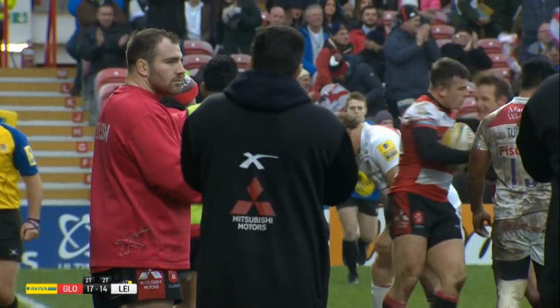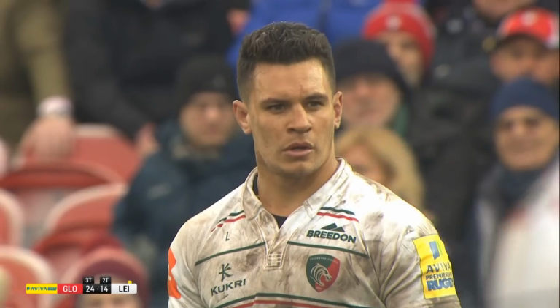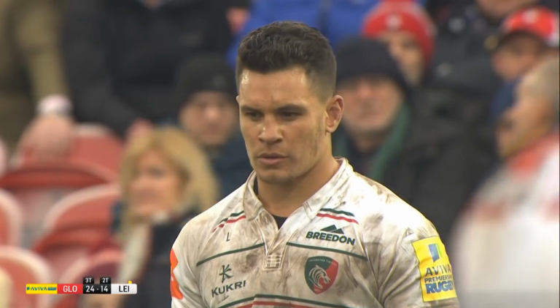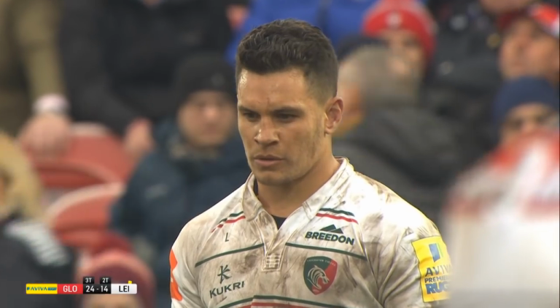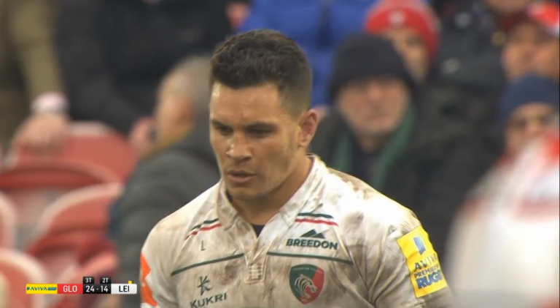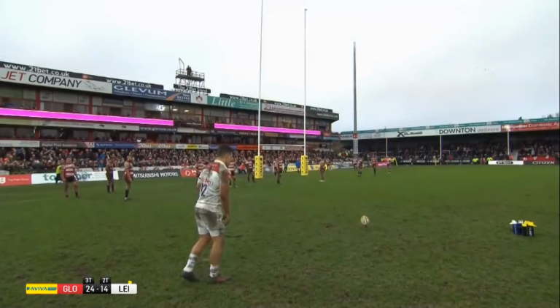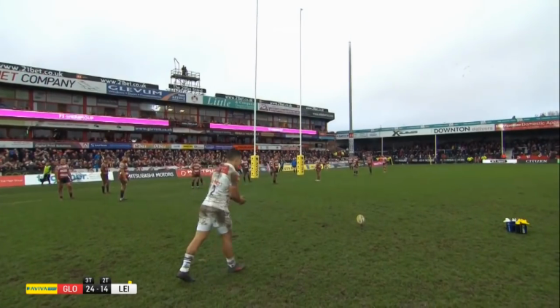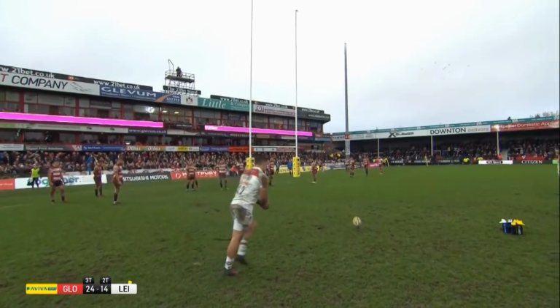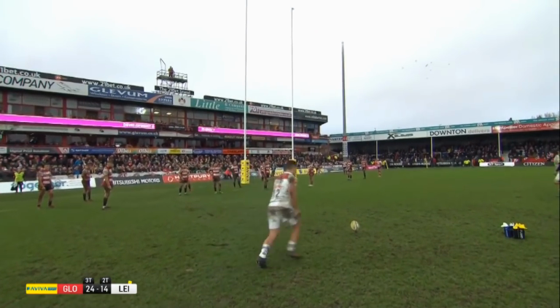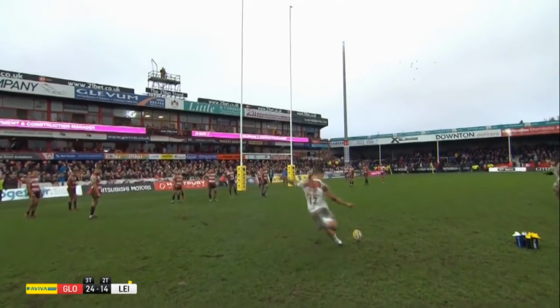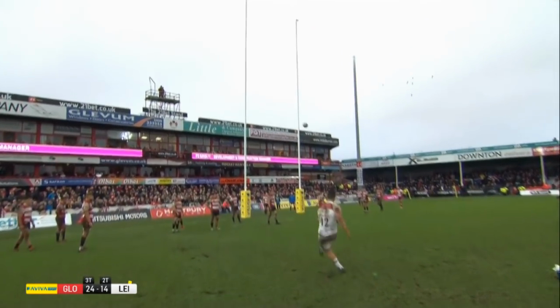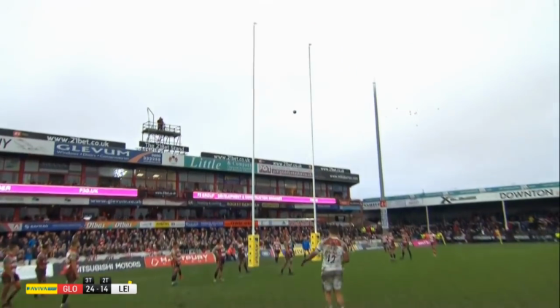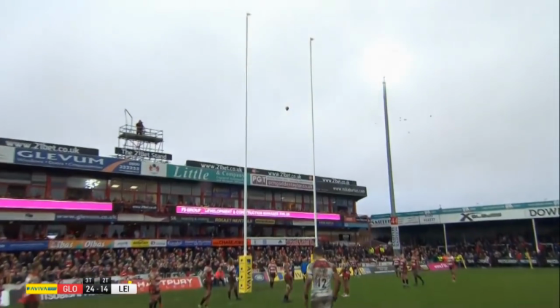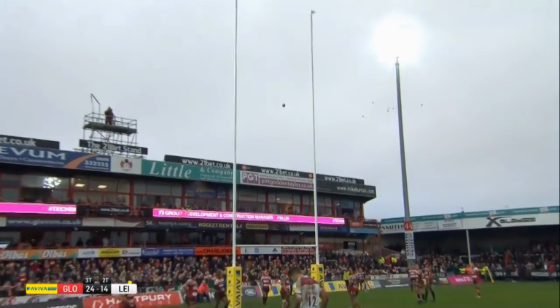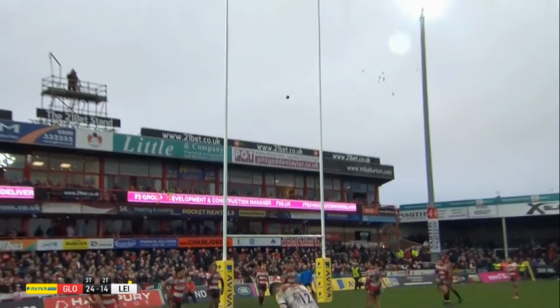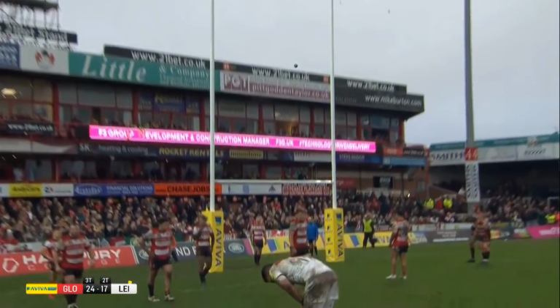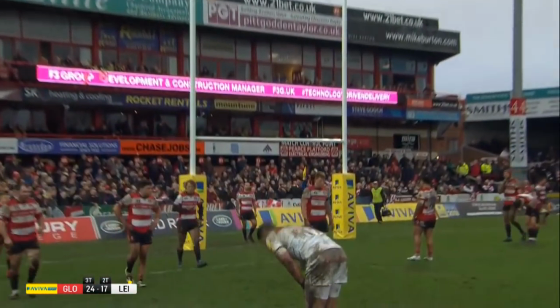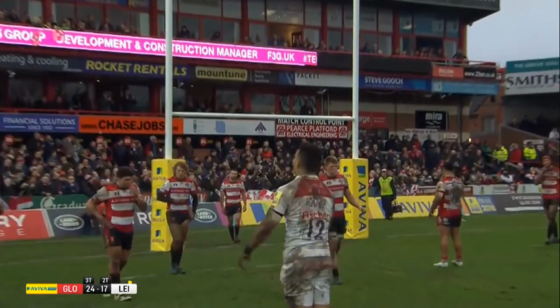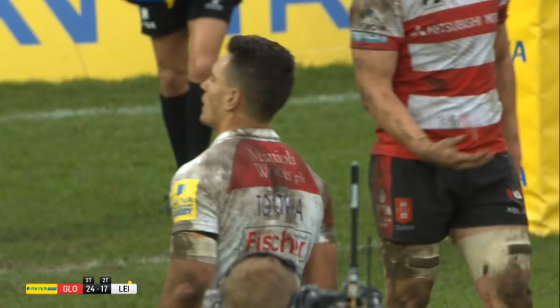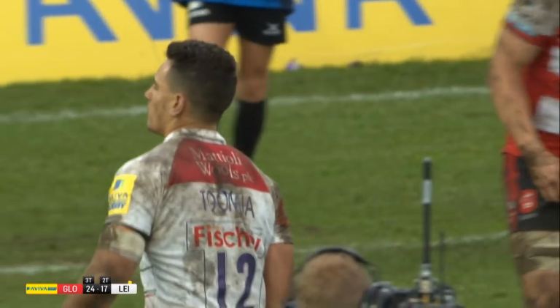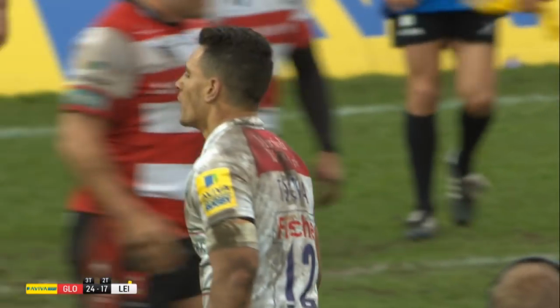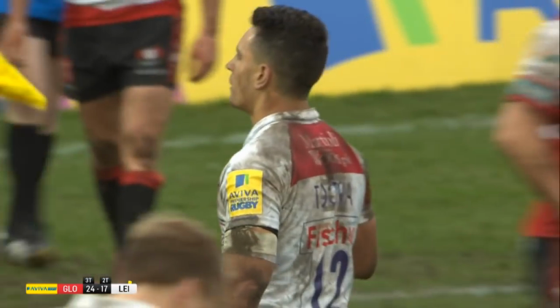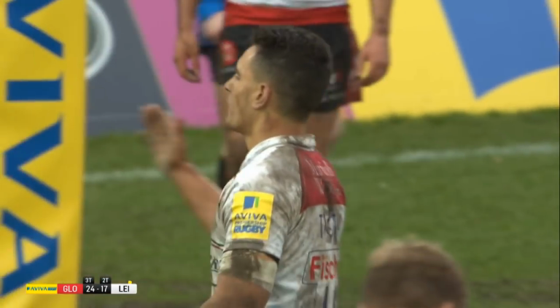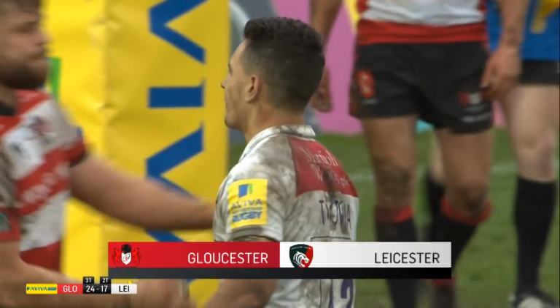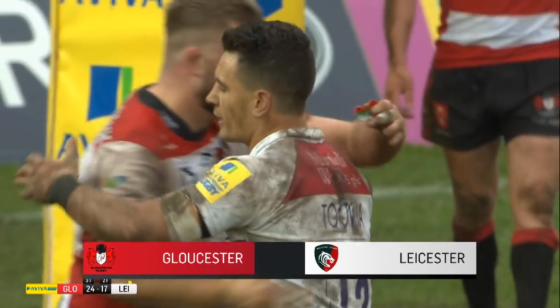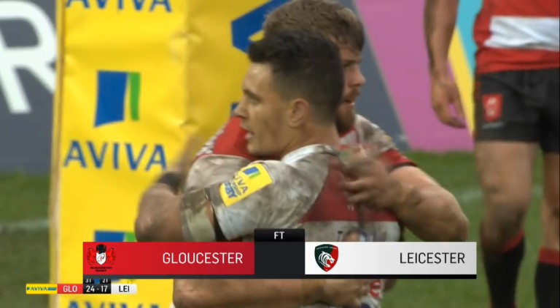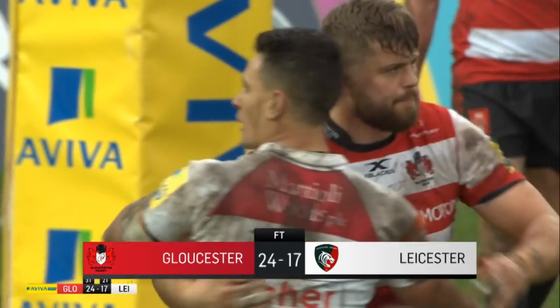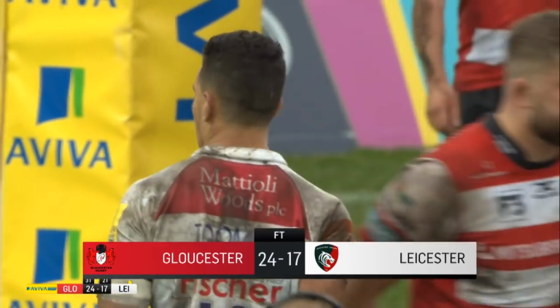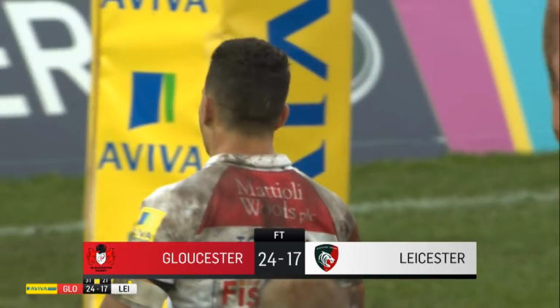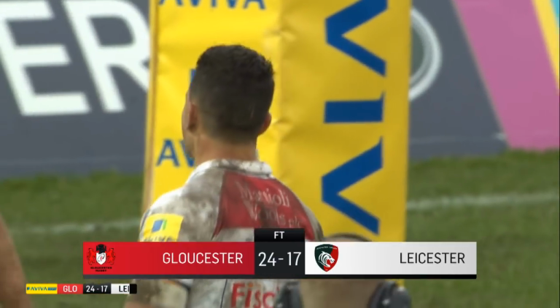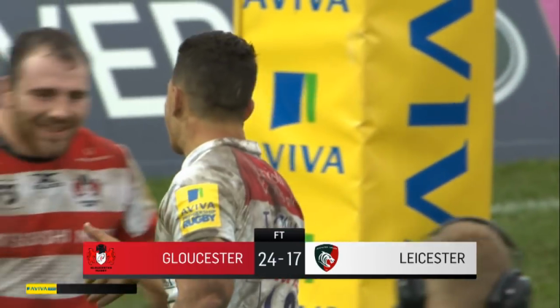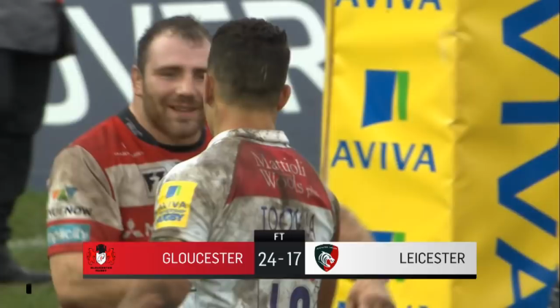The Tigers battled to the end and in the 80th minute got themselves a penalty, with Matt Tamua converting and allowing Leicester to leave Kingsholm with a bonus point. Final score: Gloucester Rugby 24, Leicester Tigers 17.